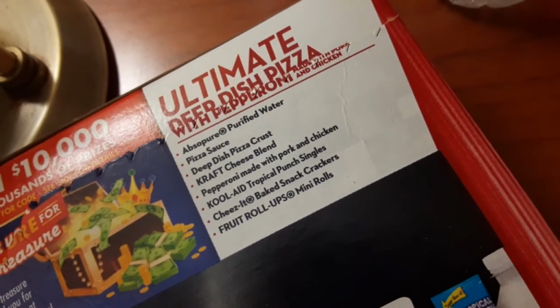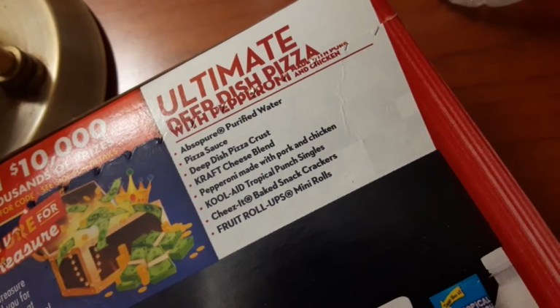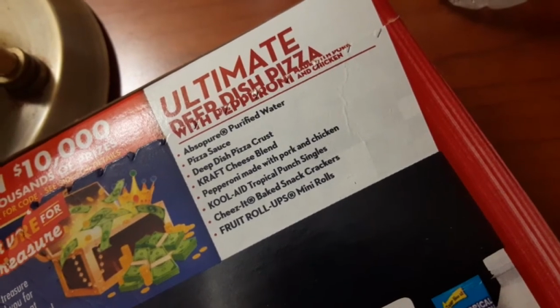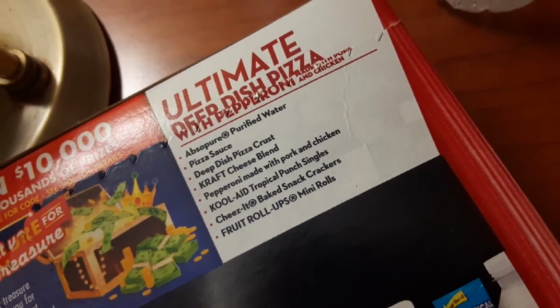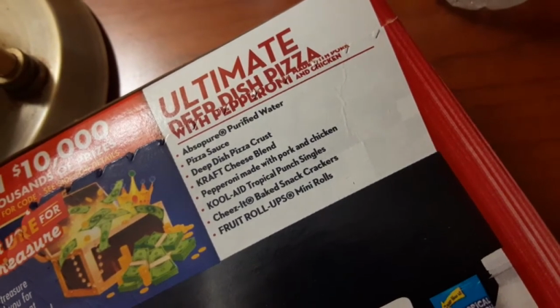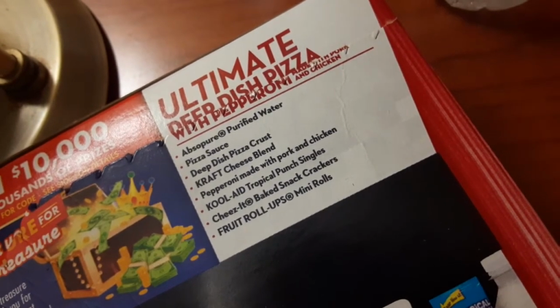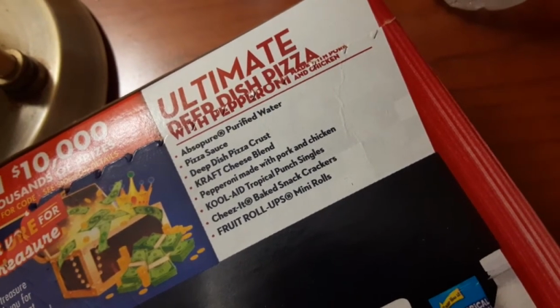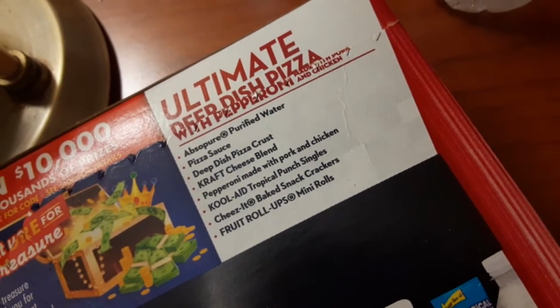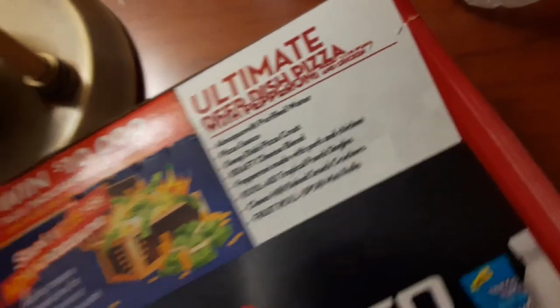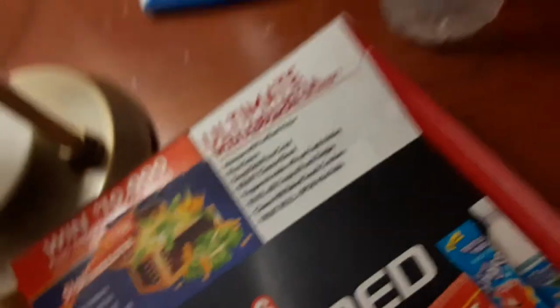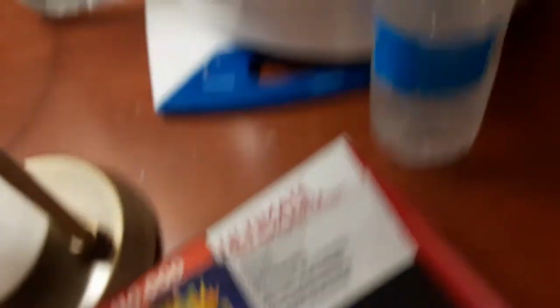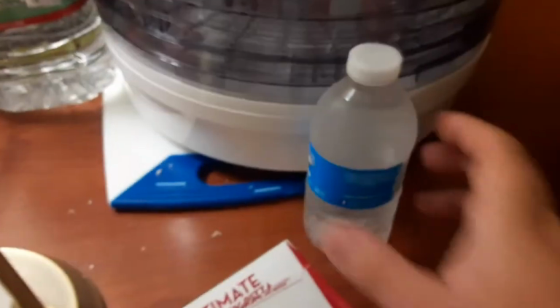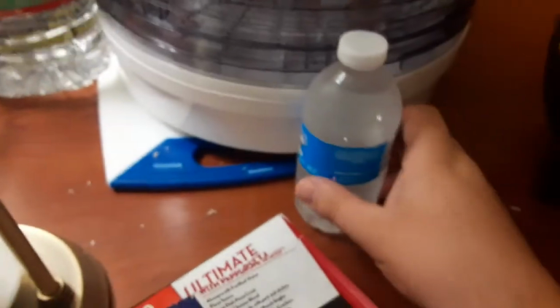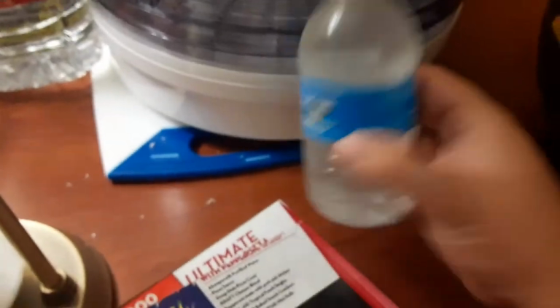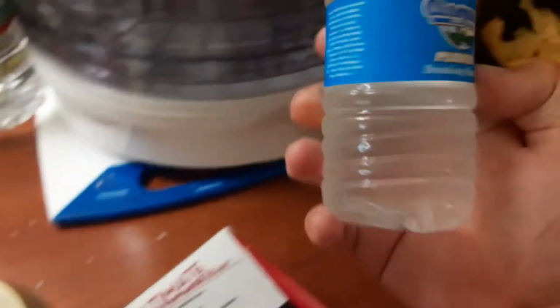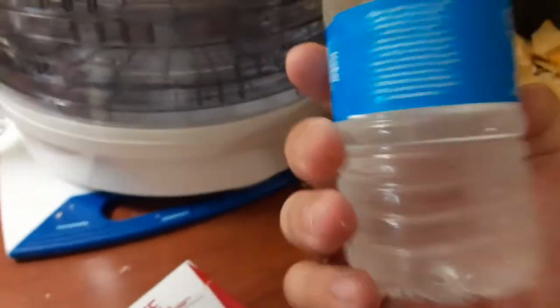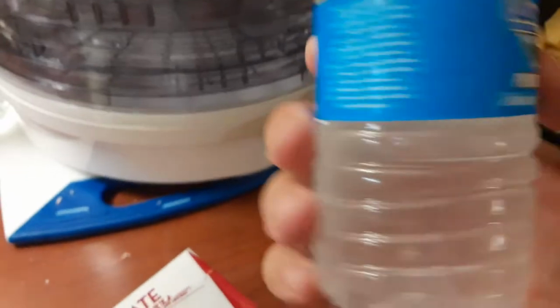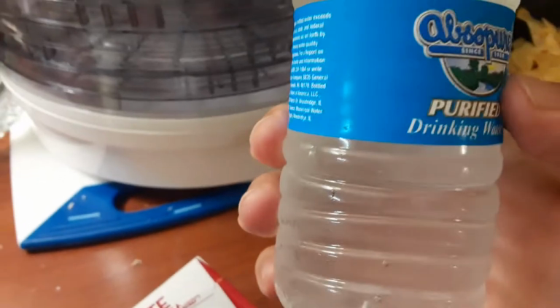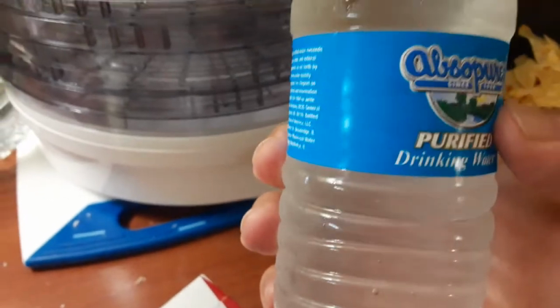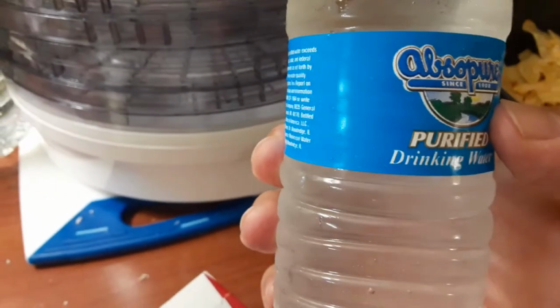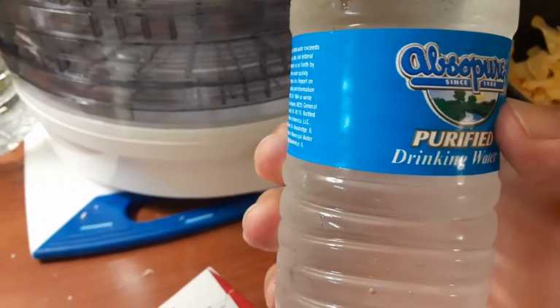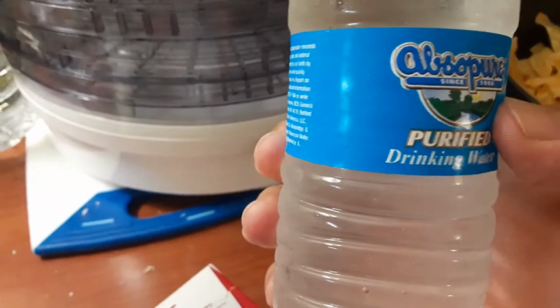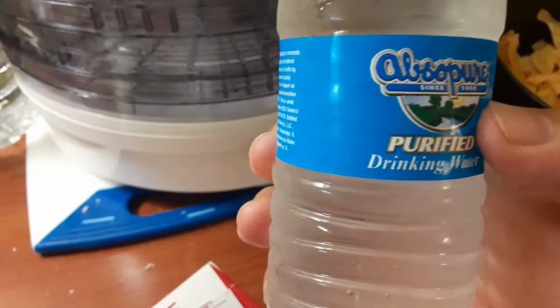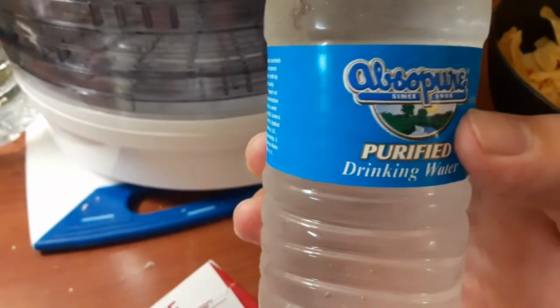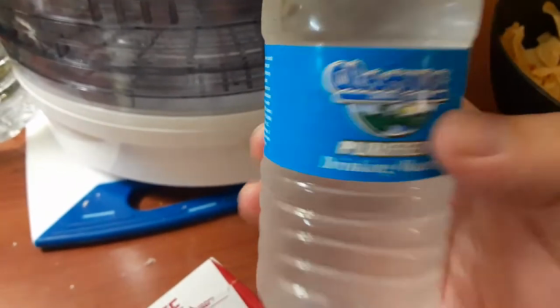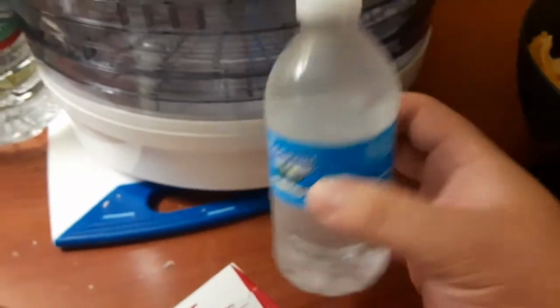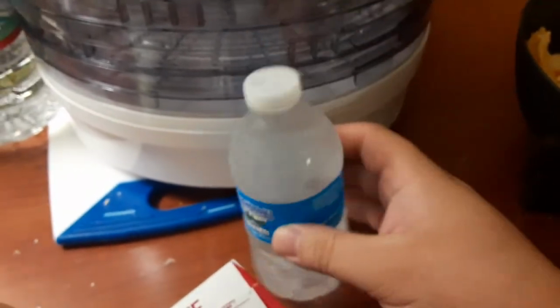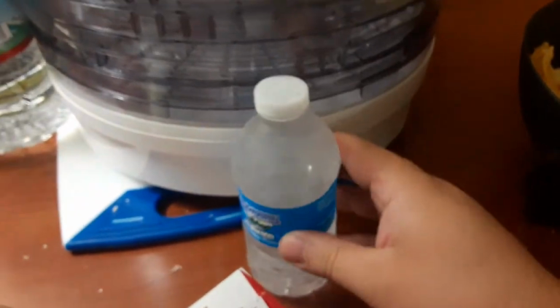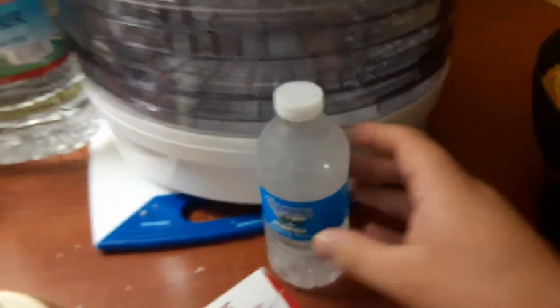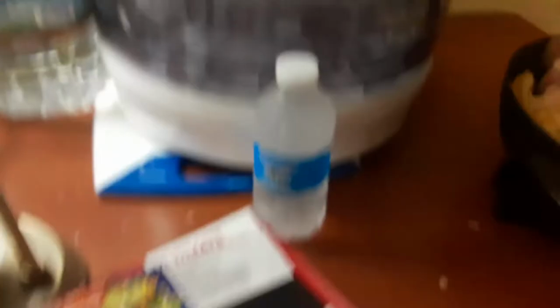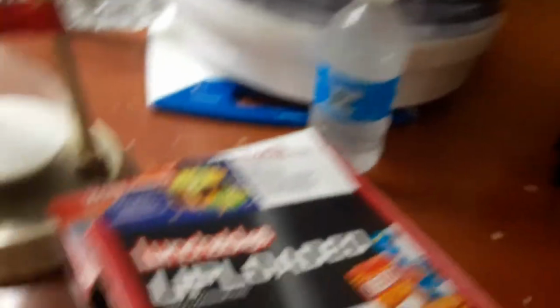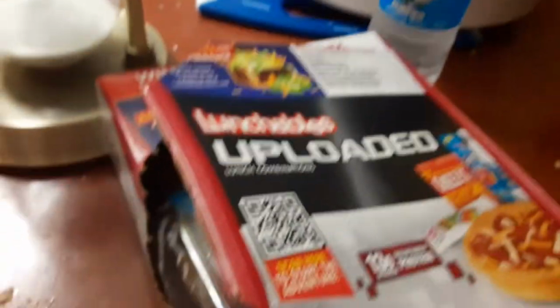Yeah, no. Abs so pure. What the hell? Abs so pure. Huh. I've never seen that kind of water. I'm about to review this separately.